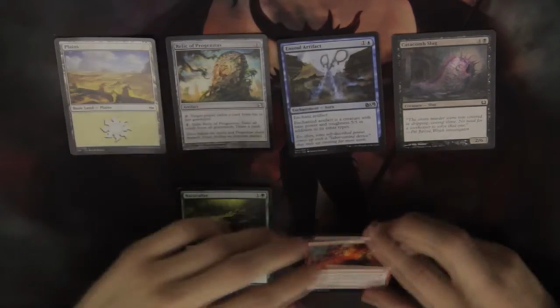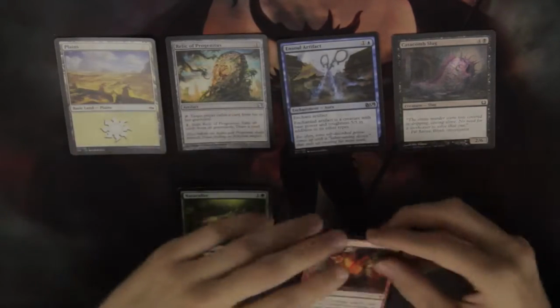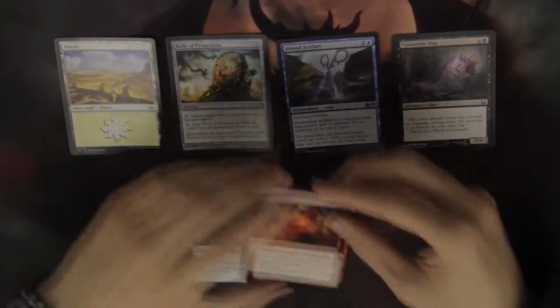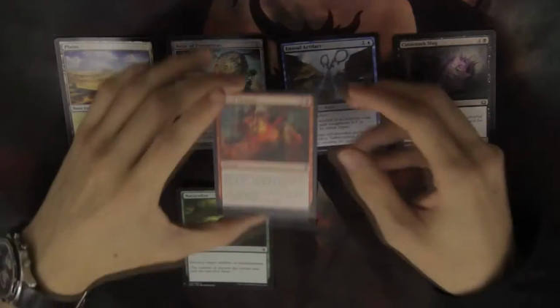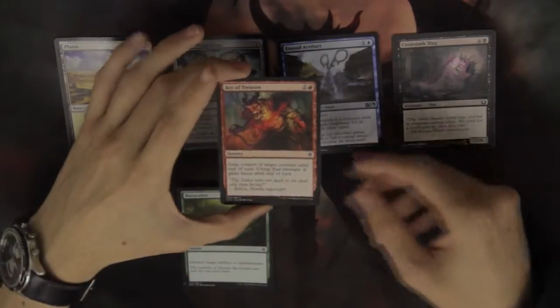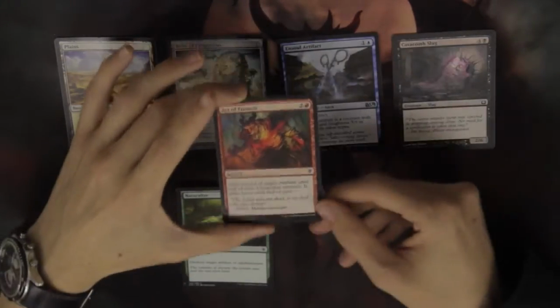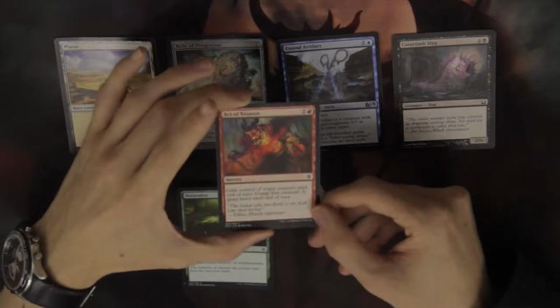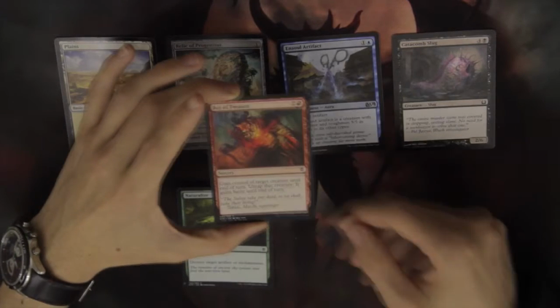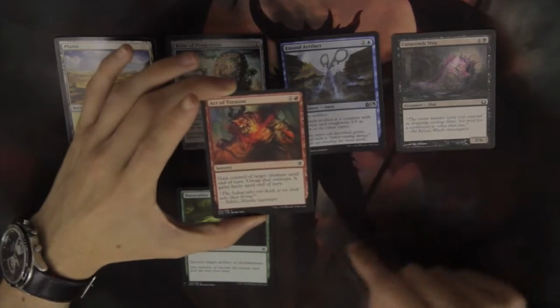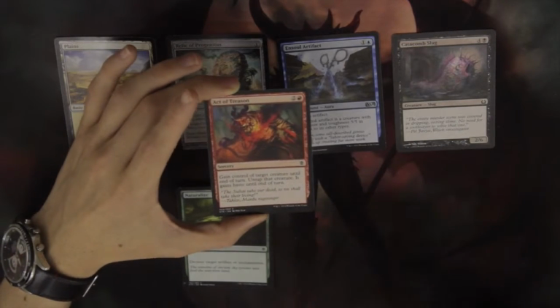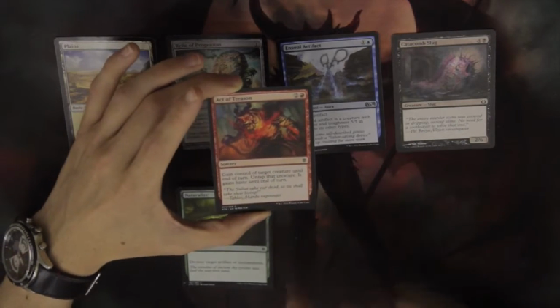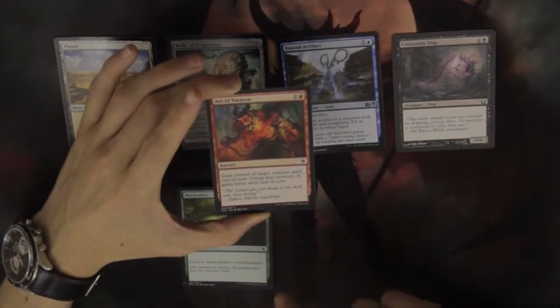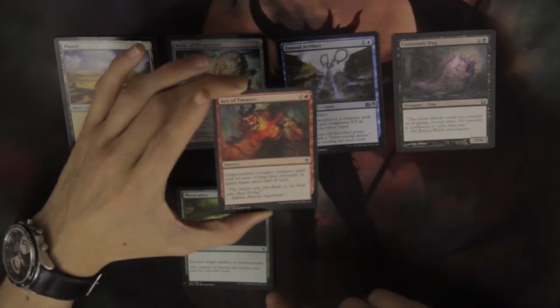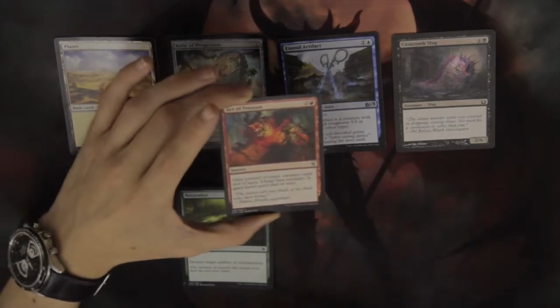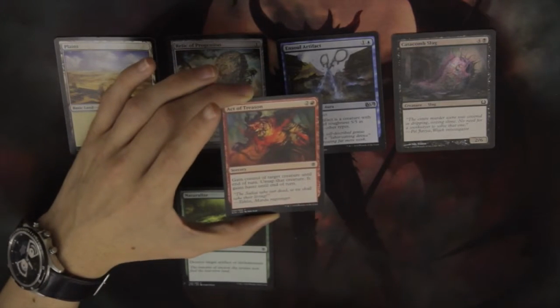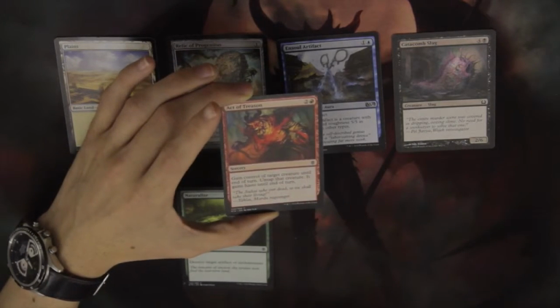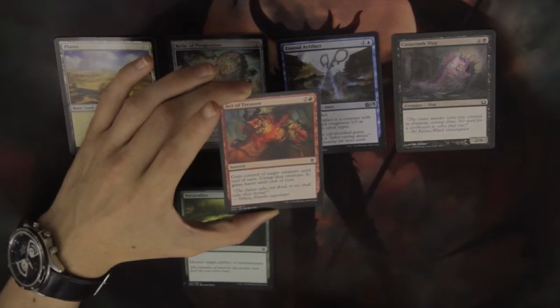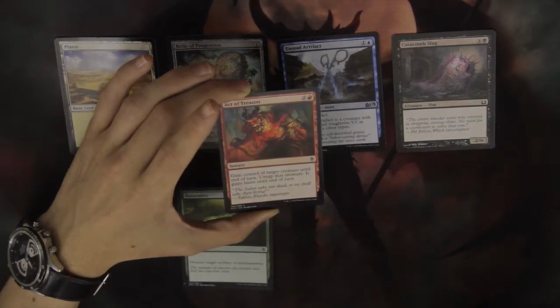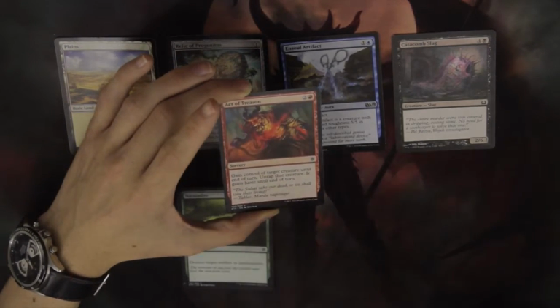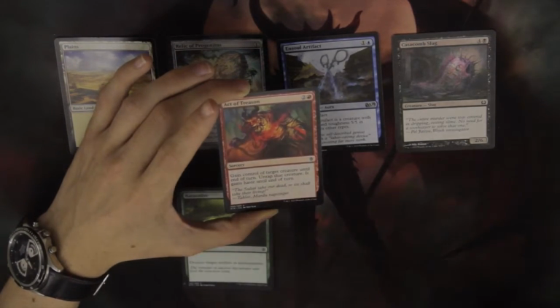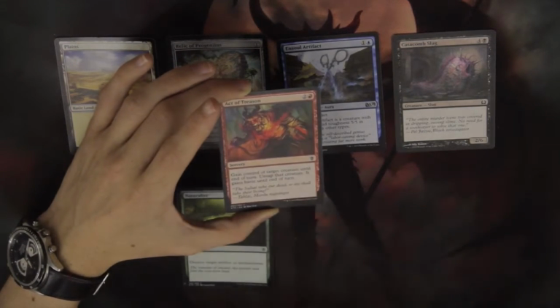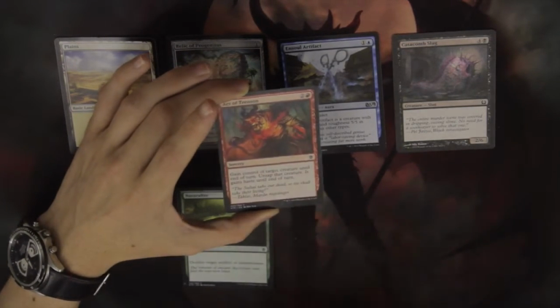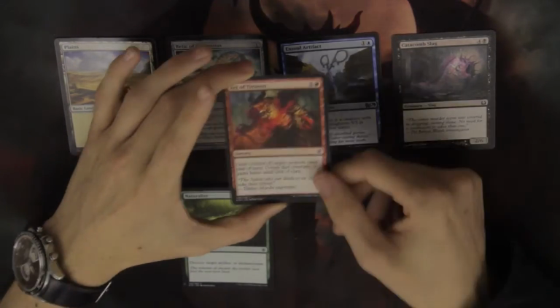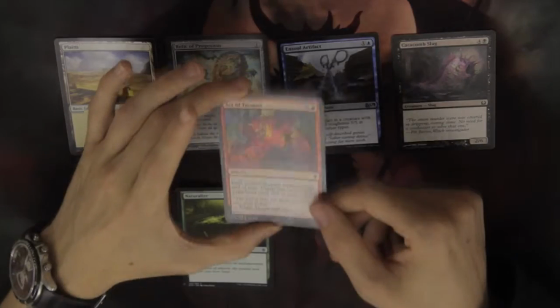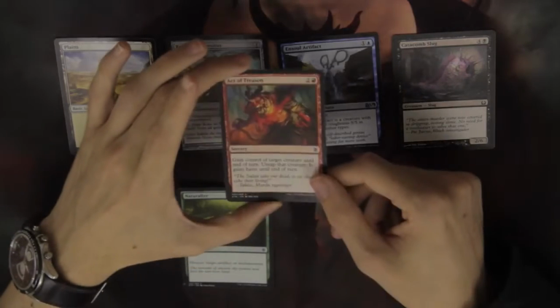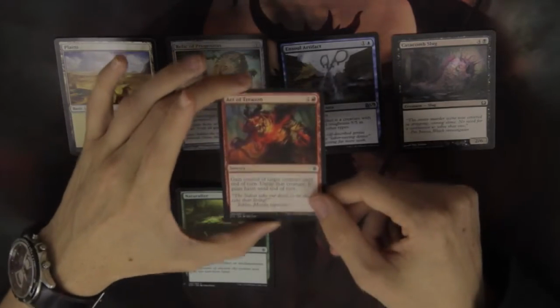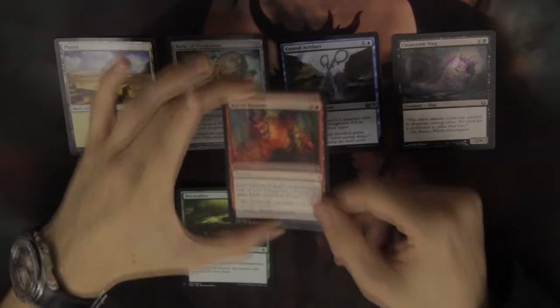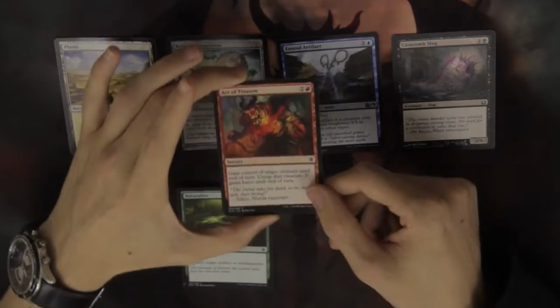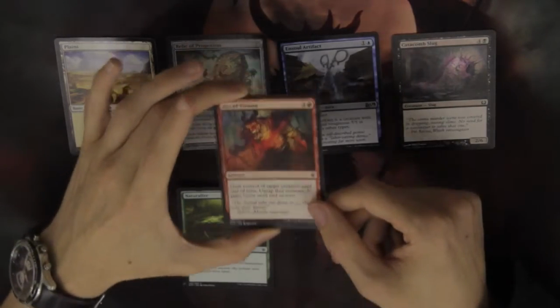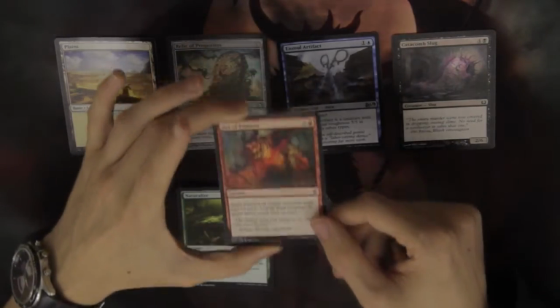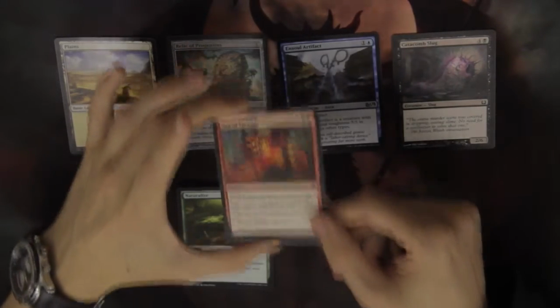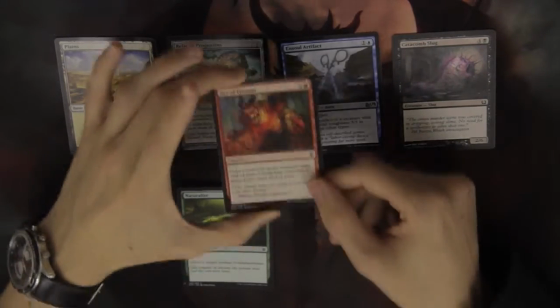Finally, we have a sorcery. A sorcery is just like an instant, except it can only be played on your turn. The sorcery will do its job and then it's removed from the game.